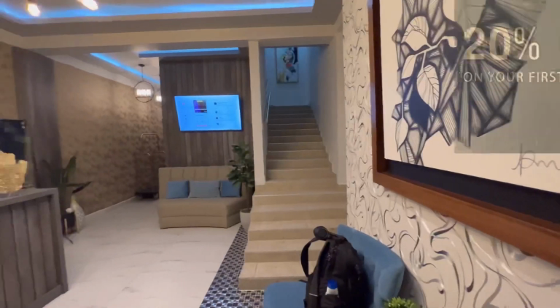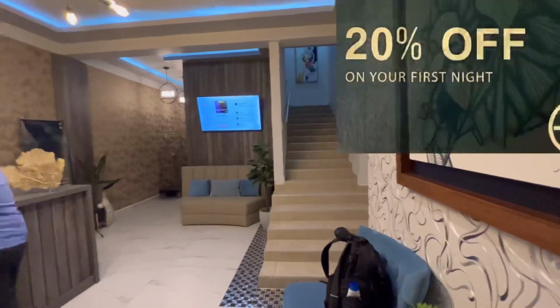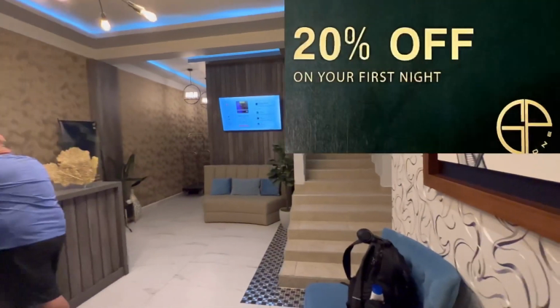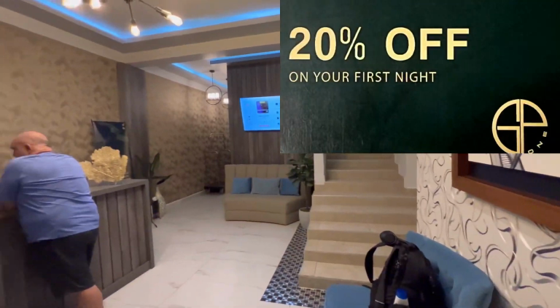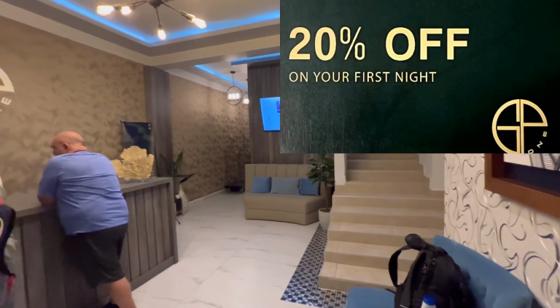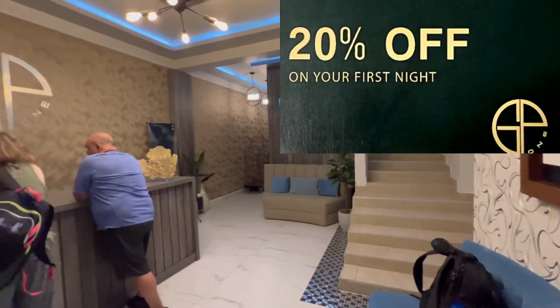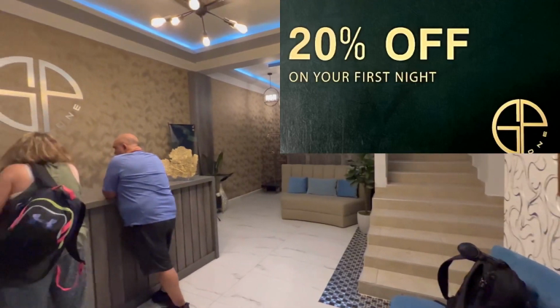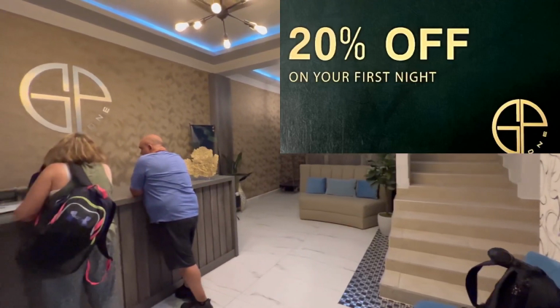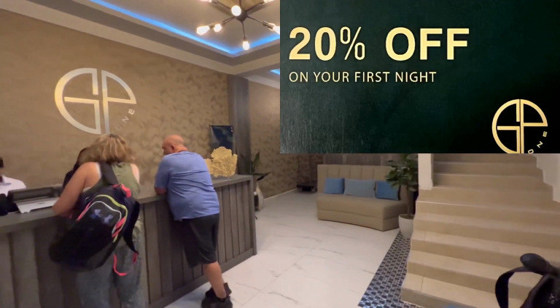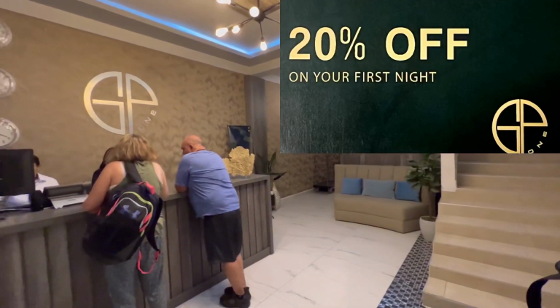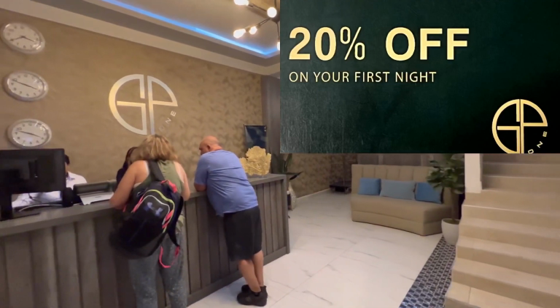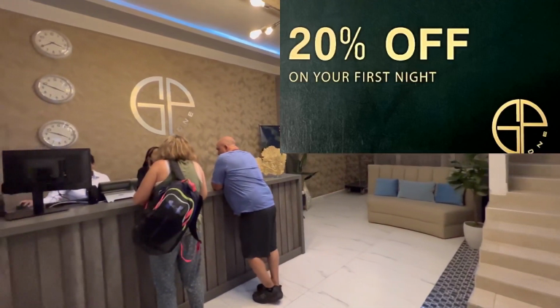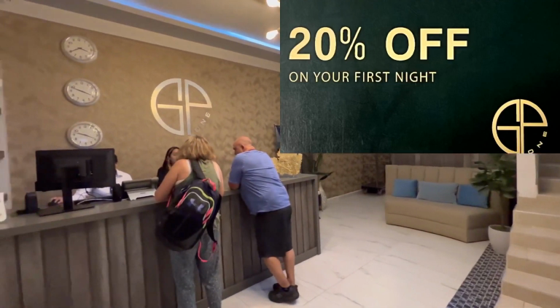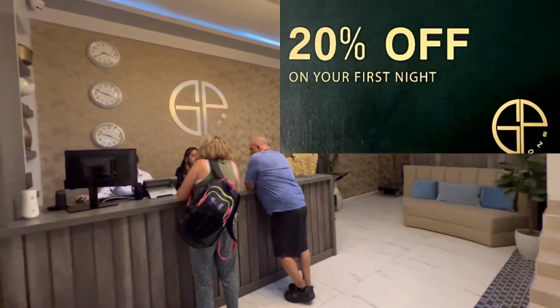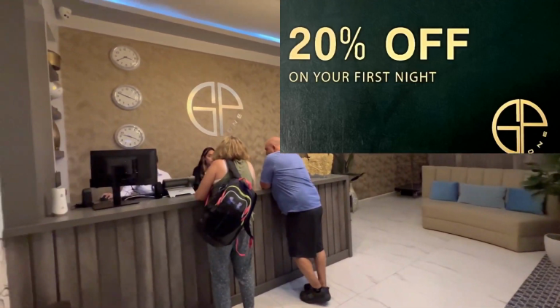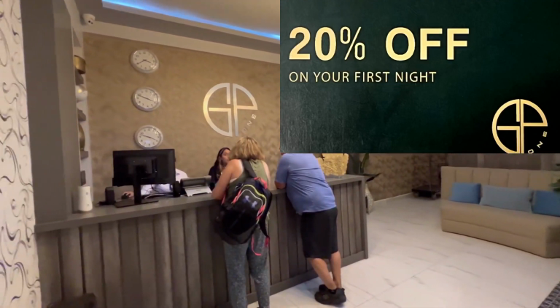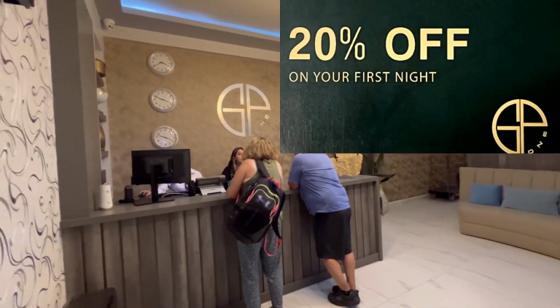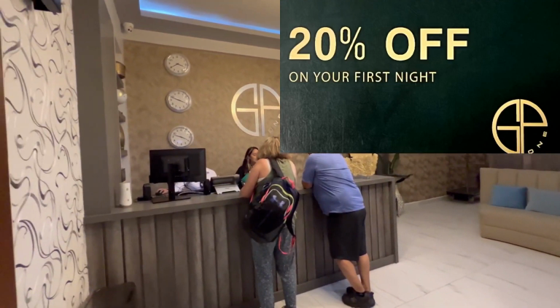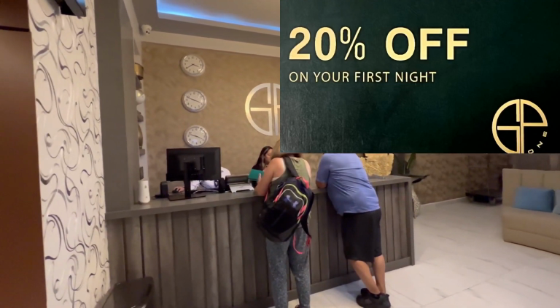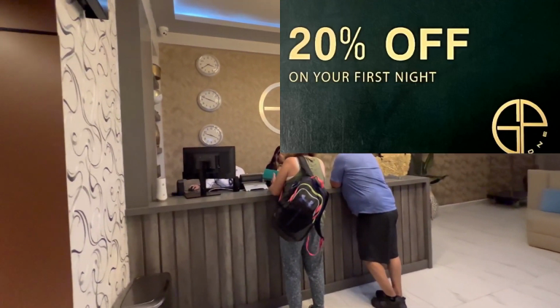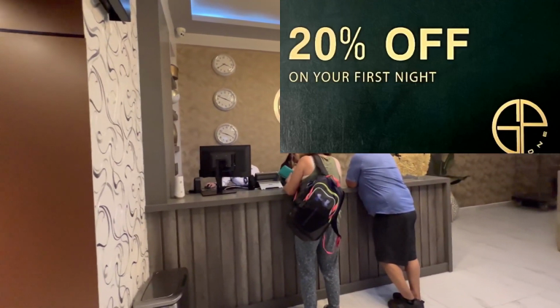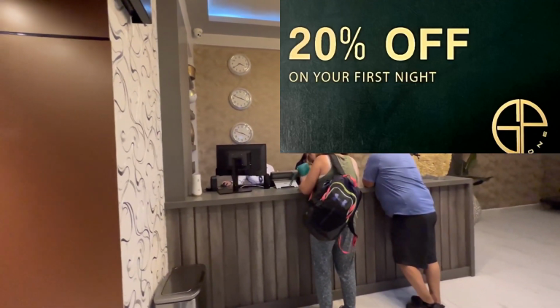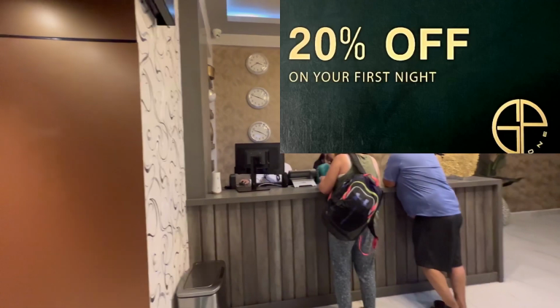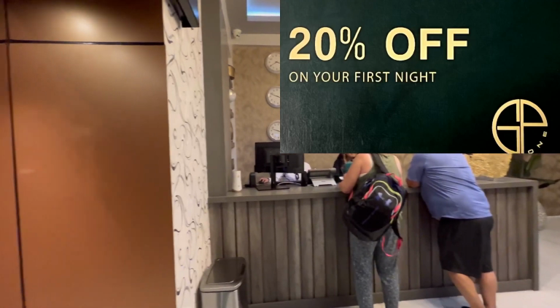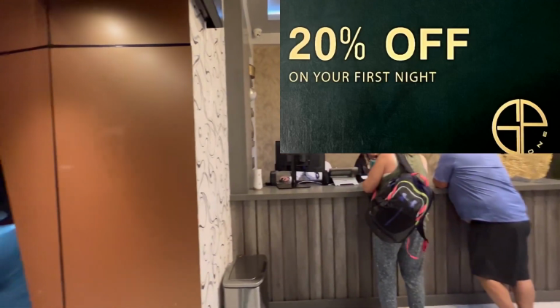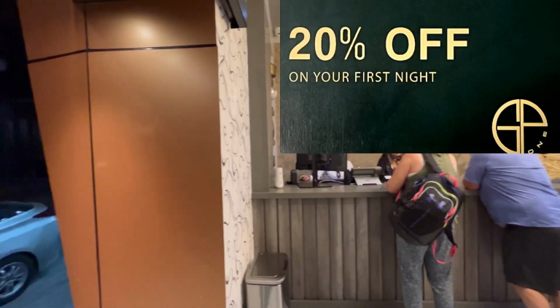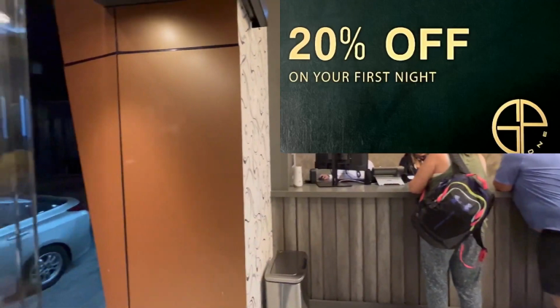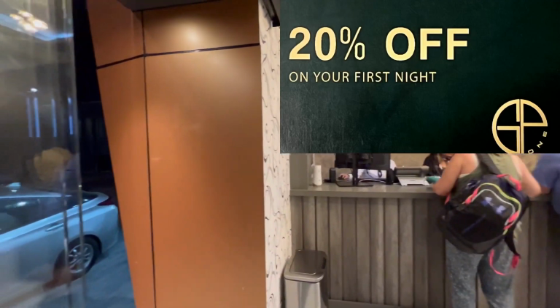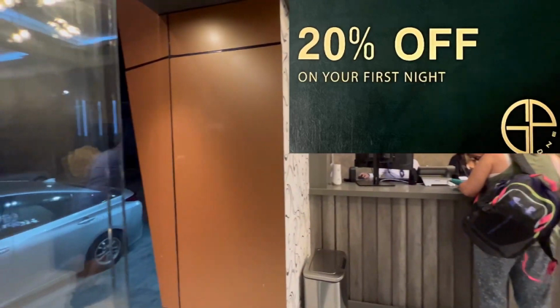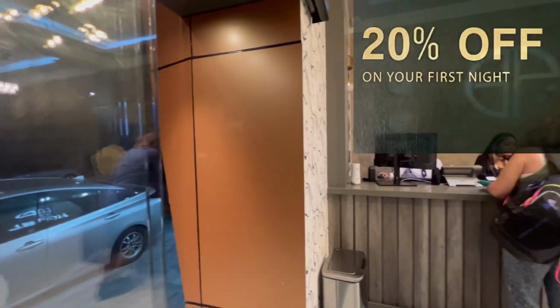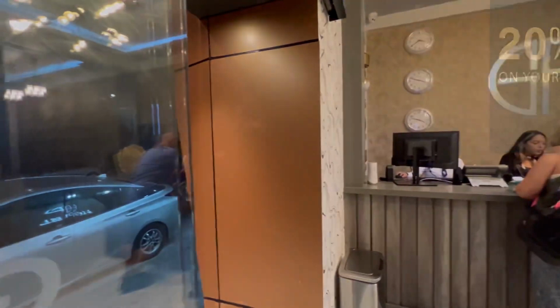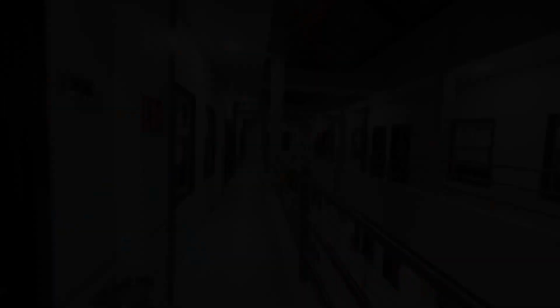If it's your first time here, make sure to check with the front desk lady whether they are still doing the 20% off first night offer. It's a no-brainer deal.